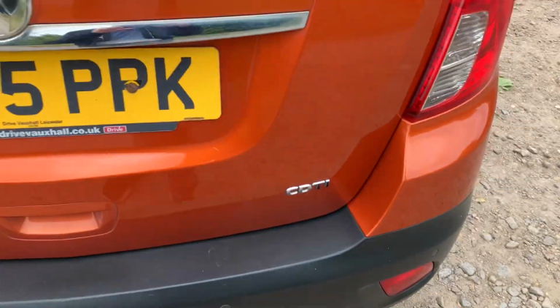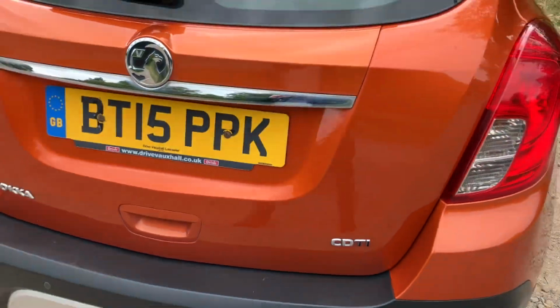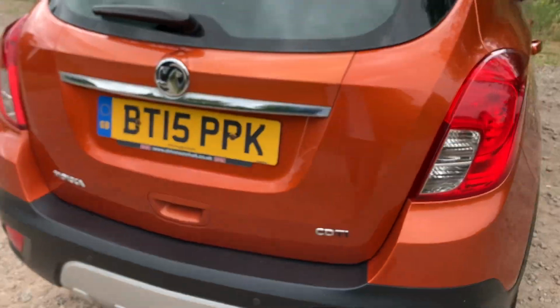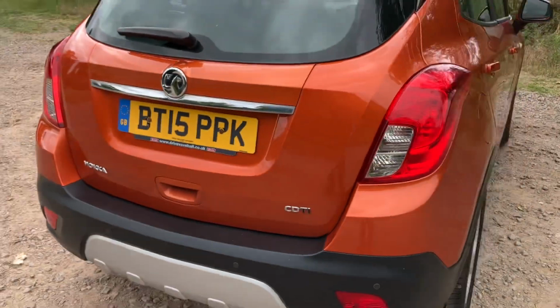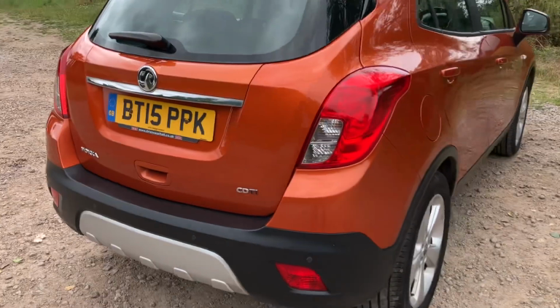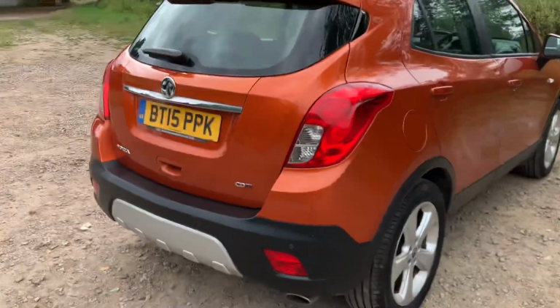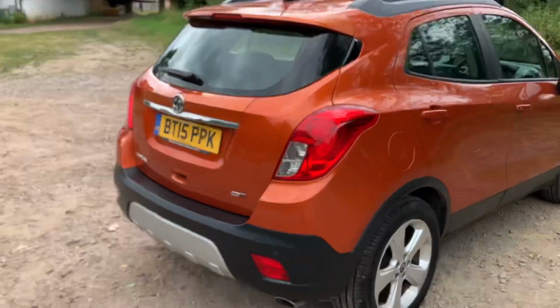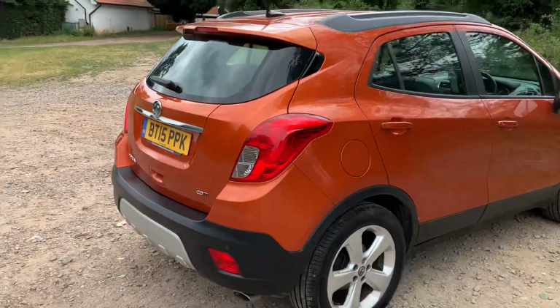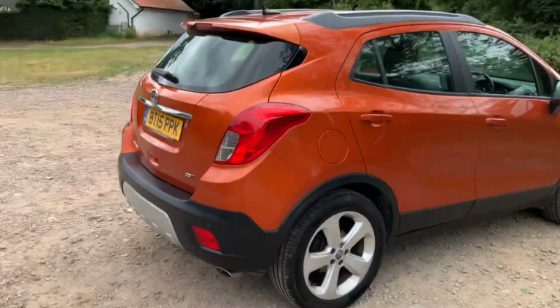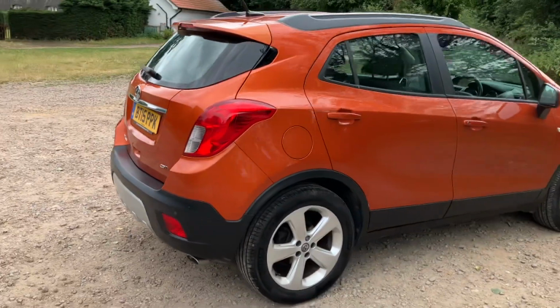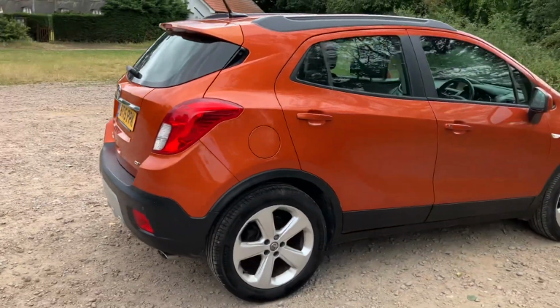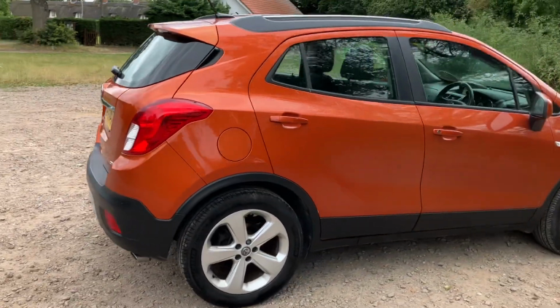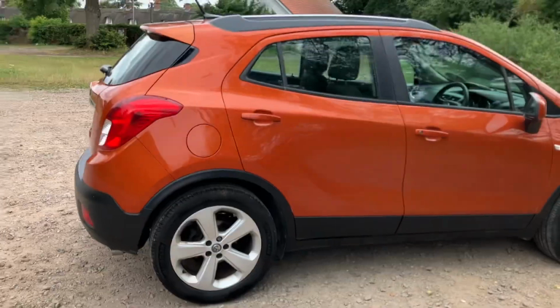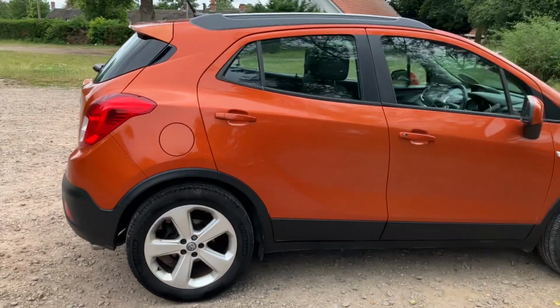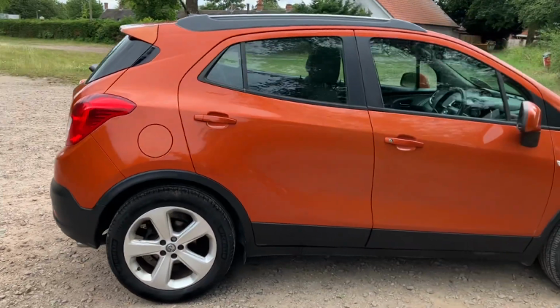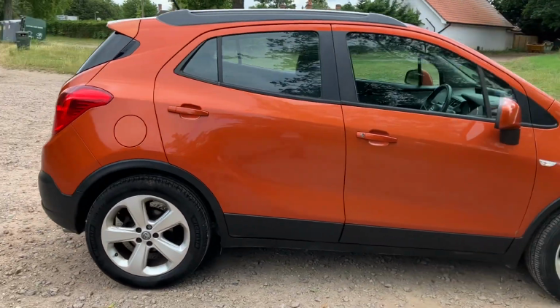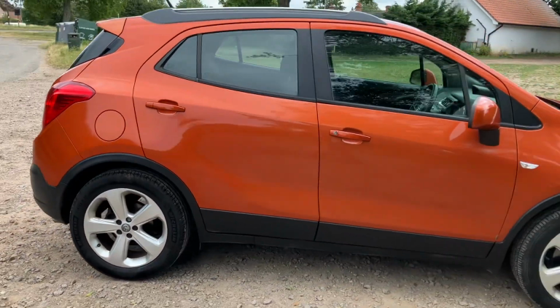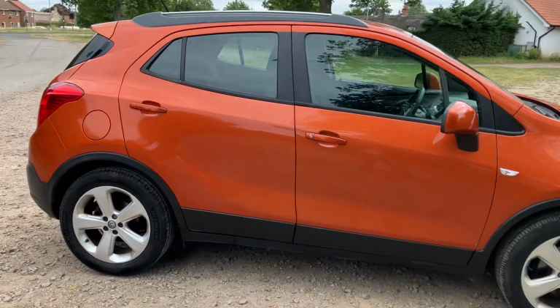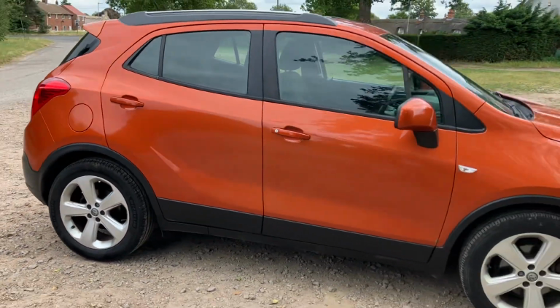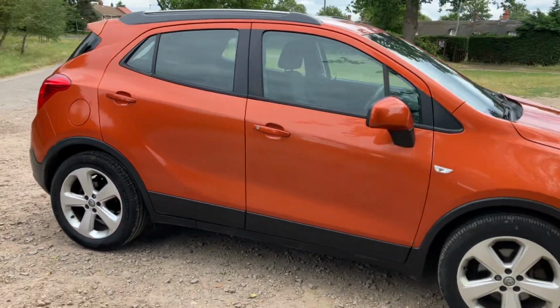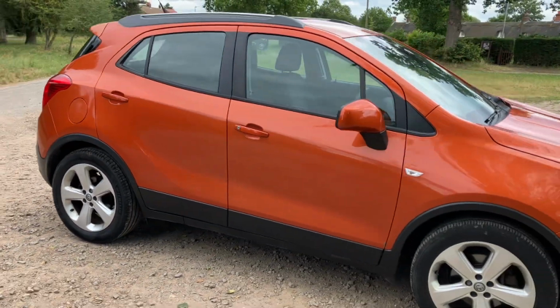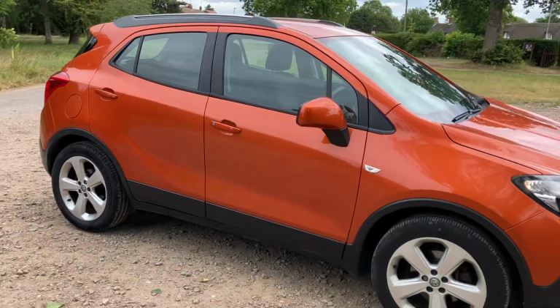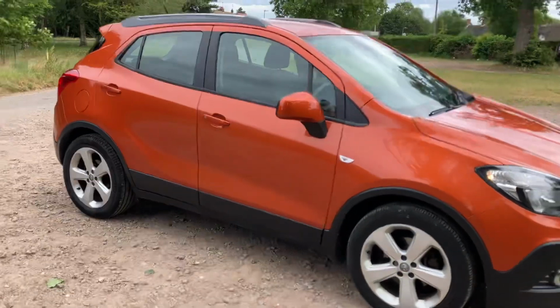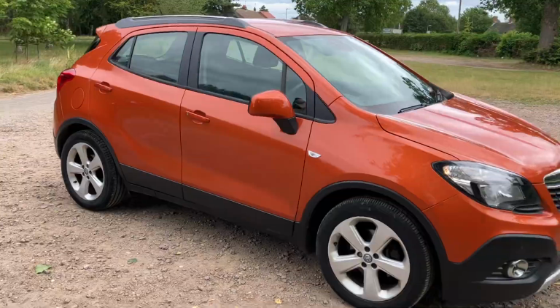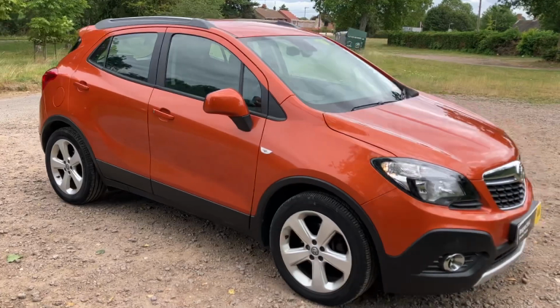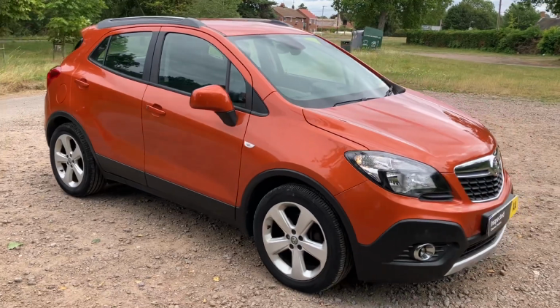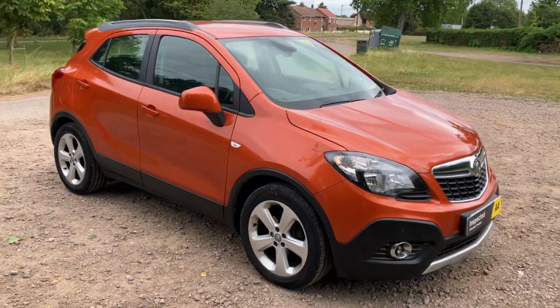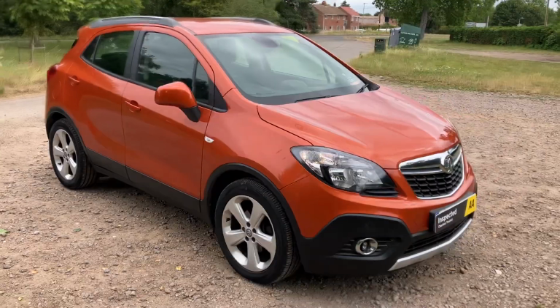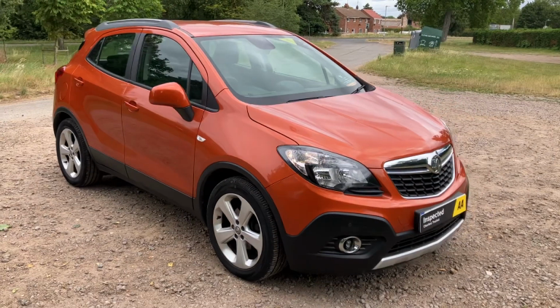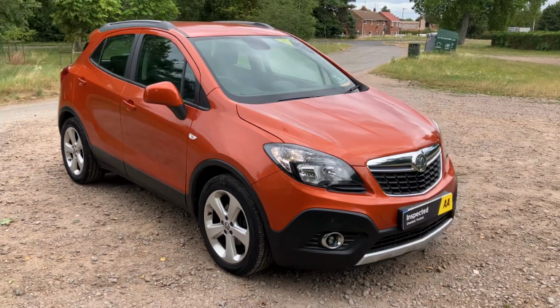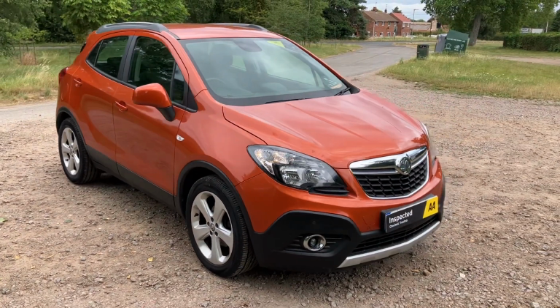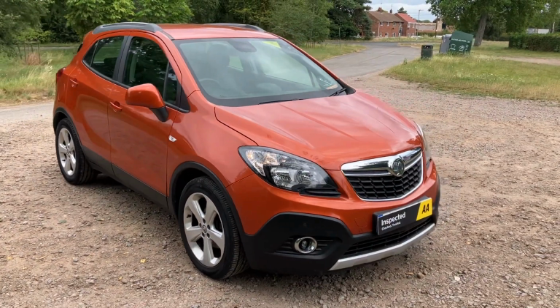So there it is — Vauxhall Mokka Techline, 1.7 diesel, 140,000 miles. If you require any more information at all please give us a call on 01842 812 988. My name is Kerr and thank you for watching.